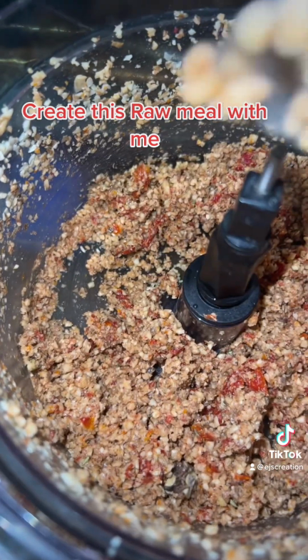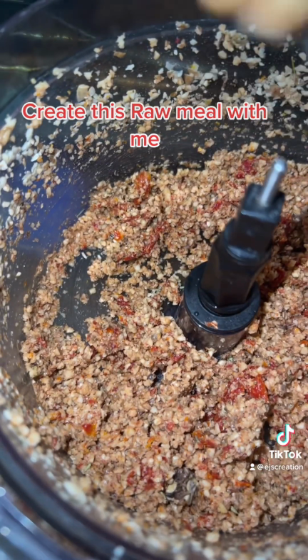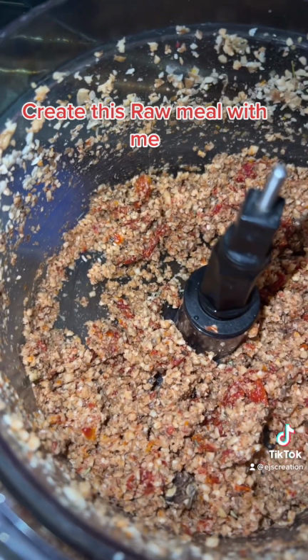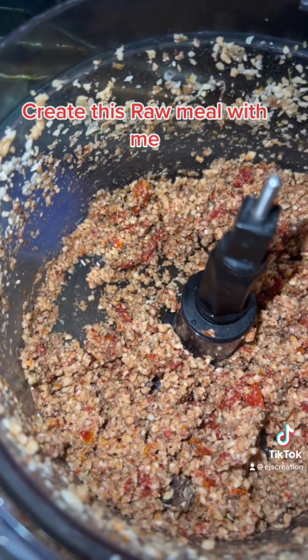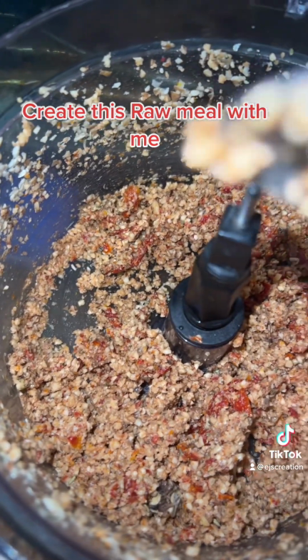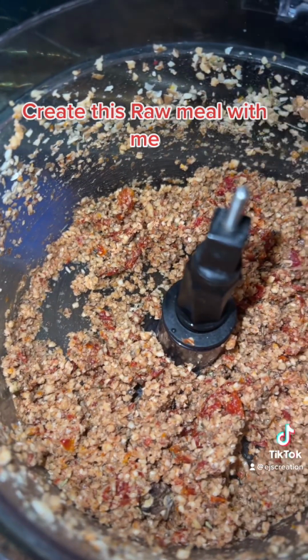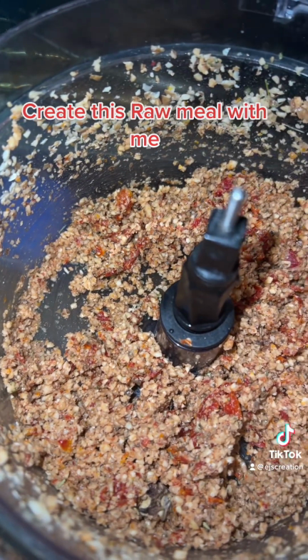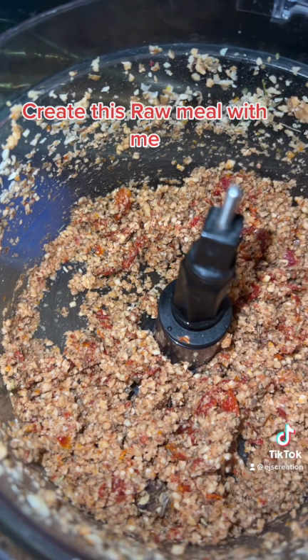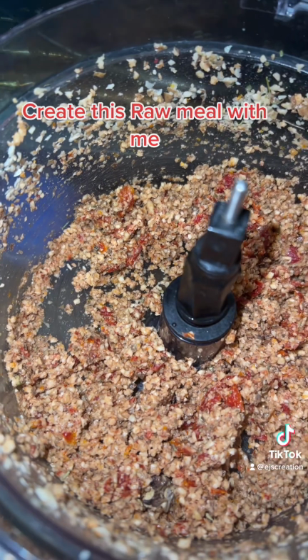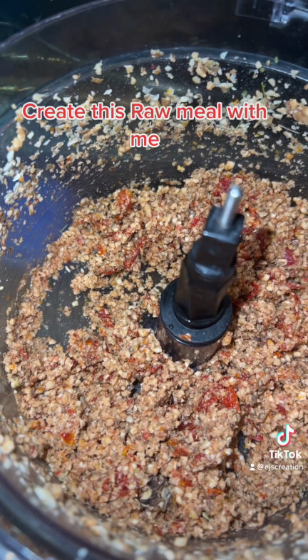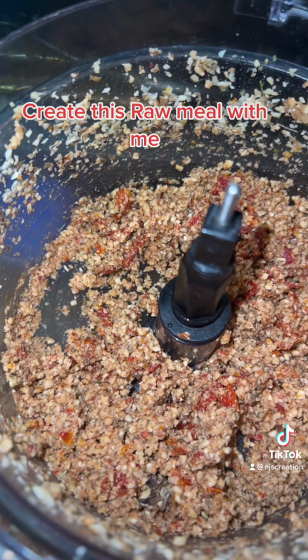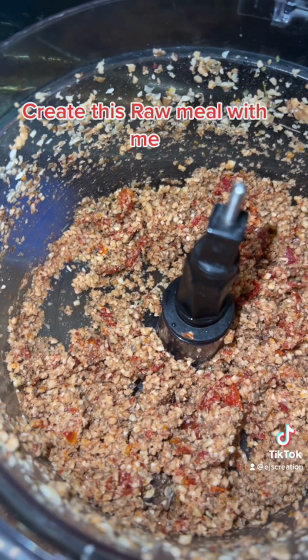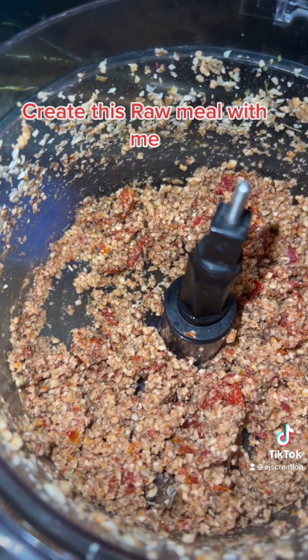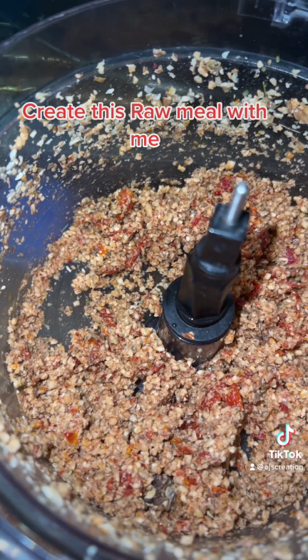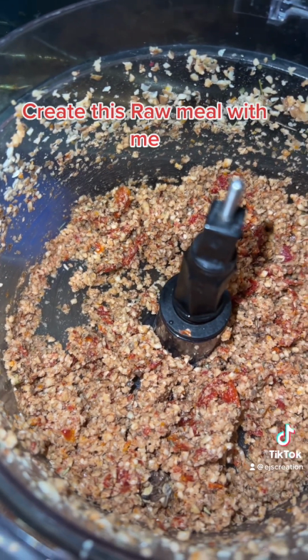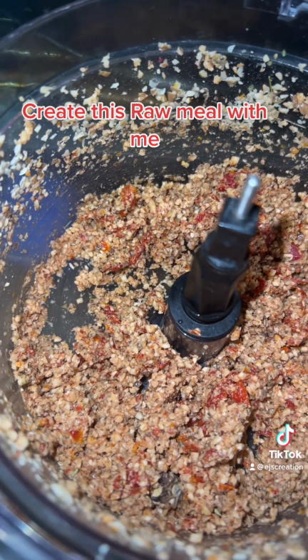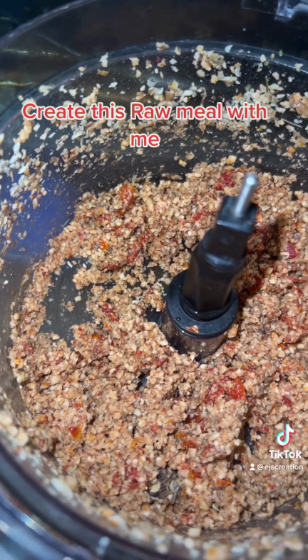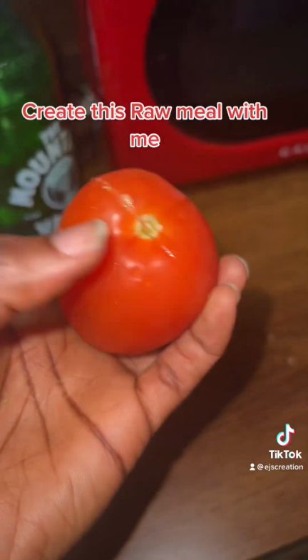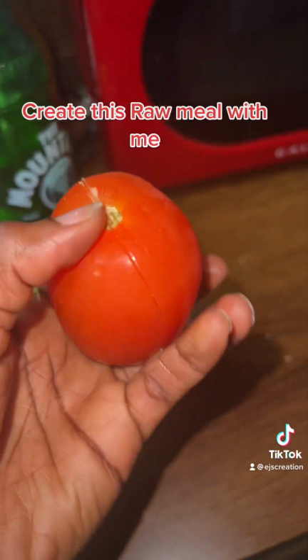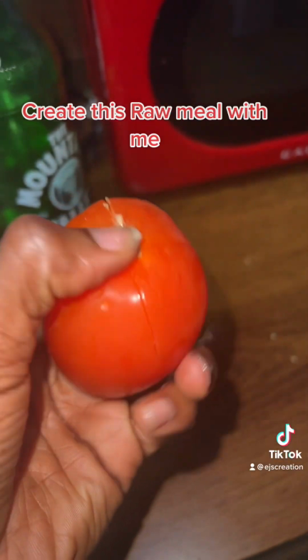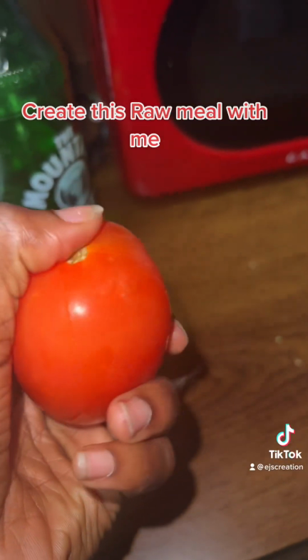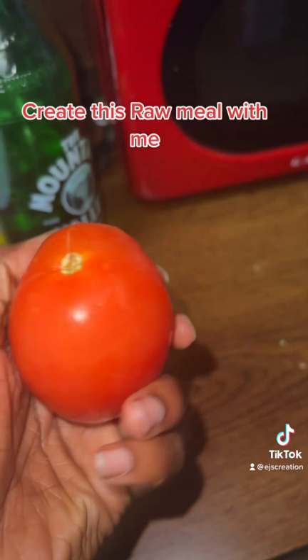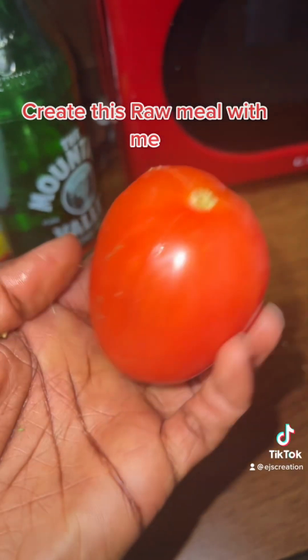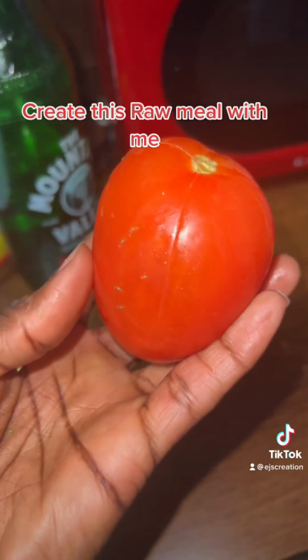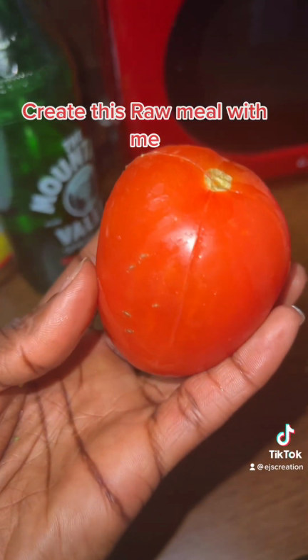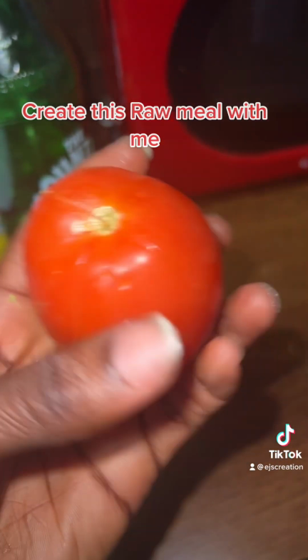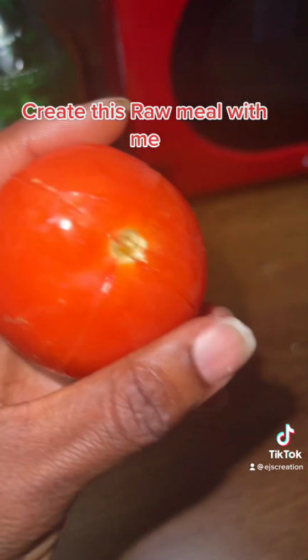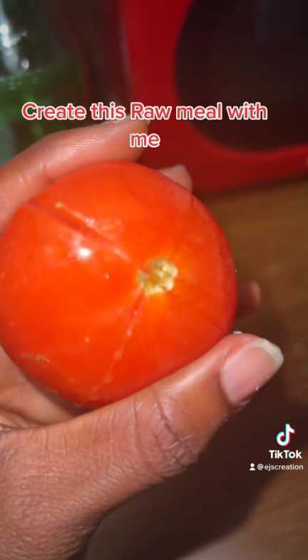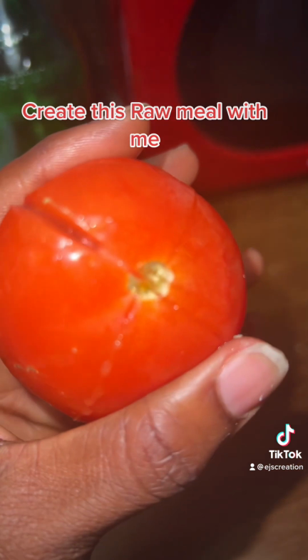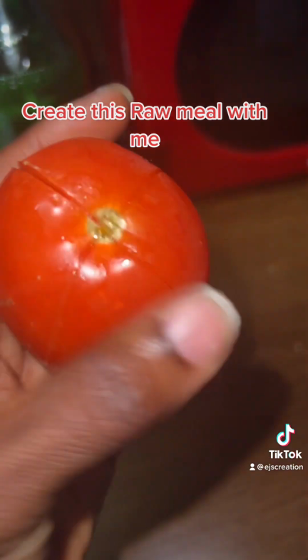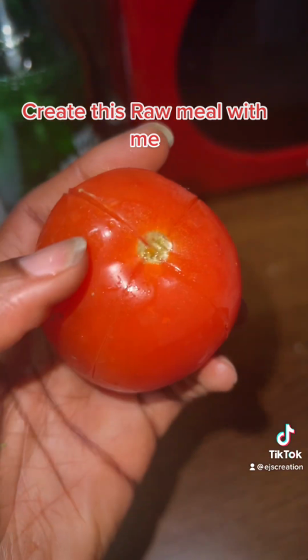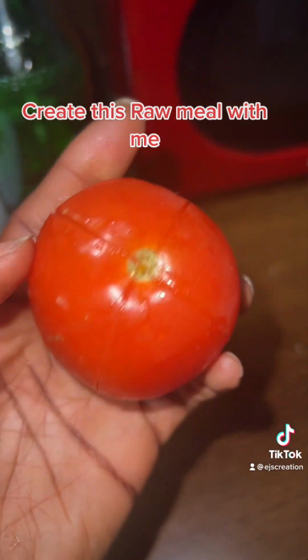I added salt and Italian seasoning. Now I'll be making my sauce with tomatoes, and I only need one.